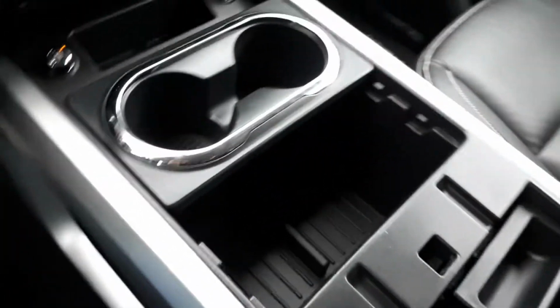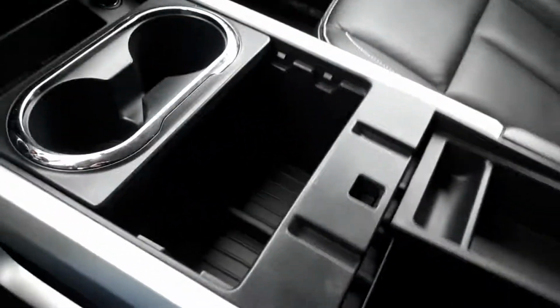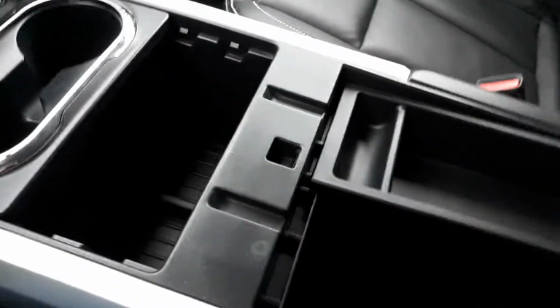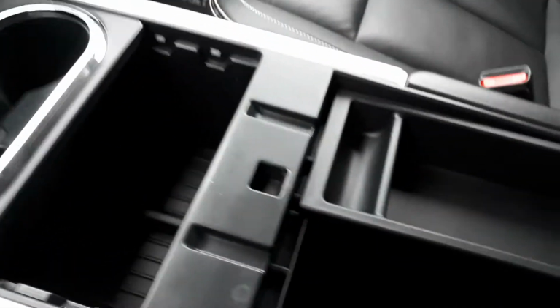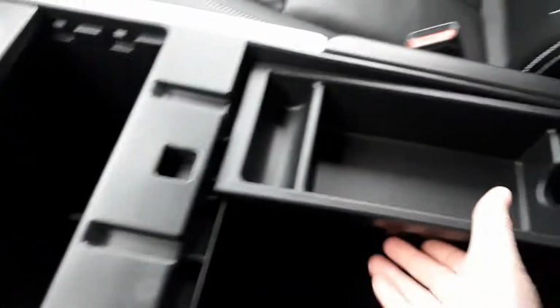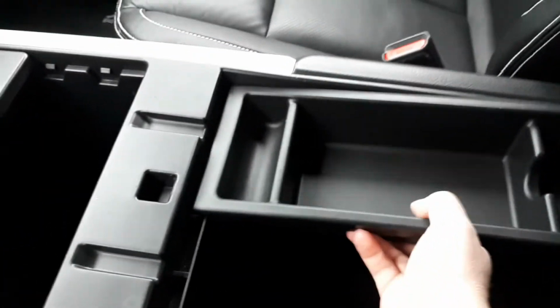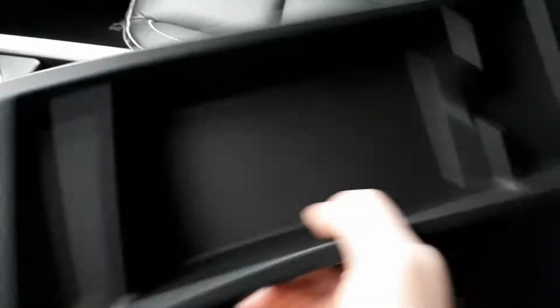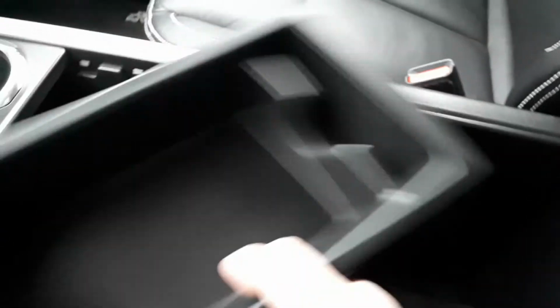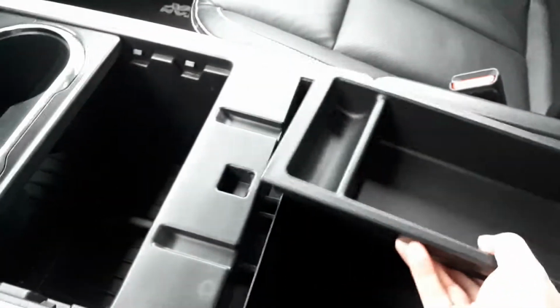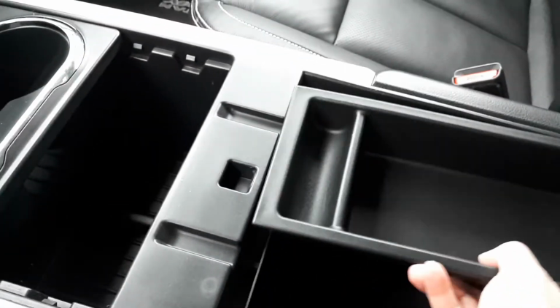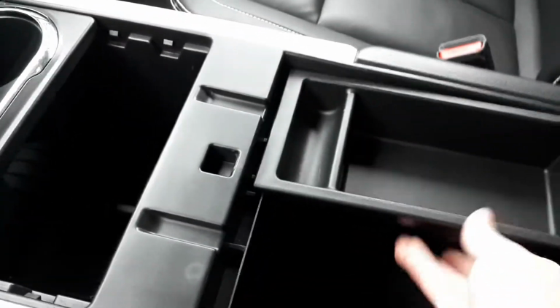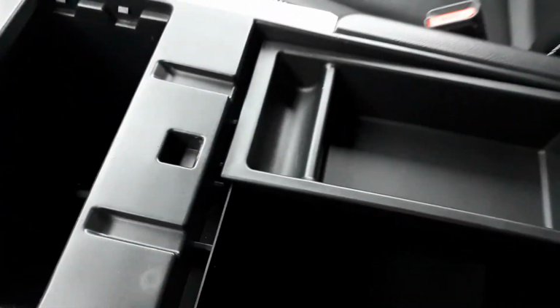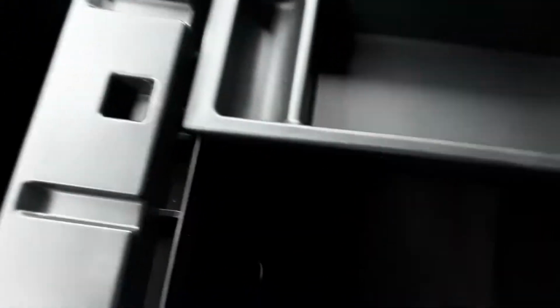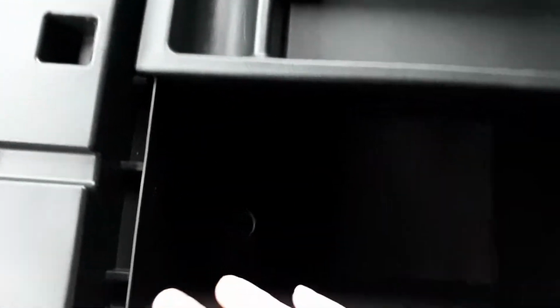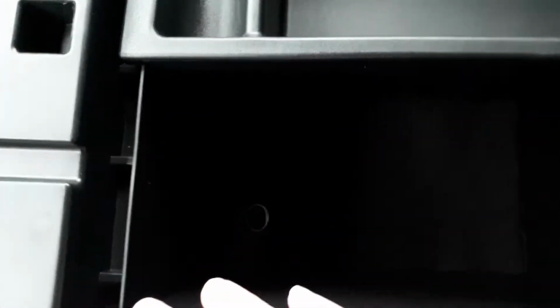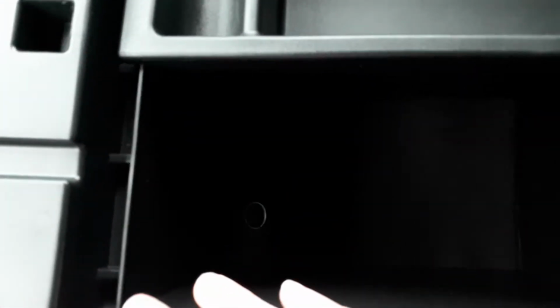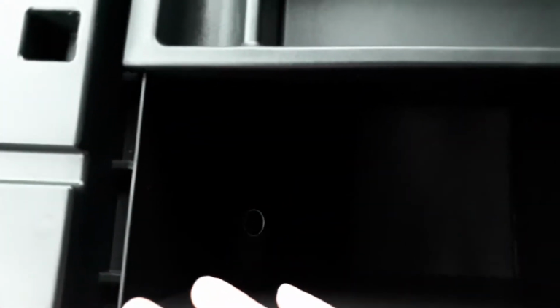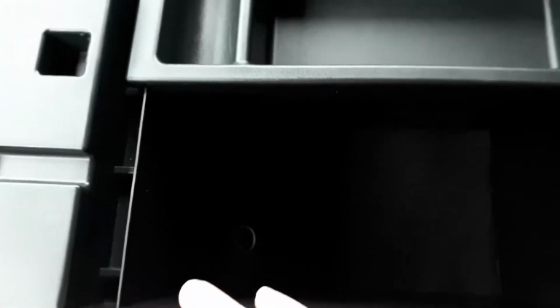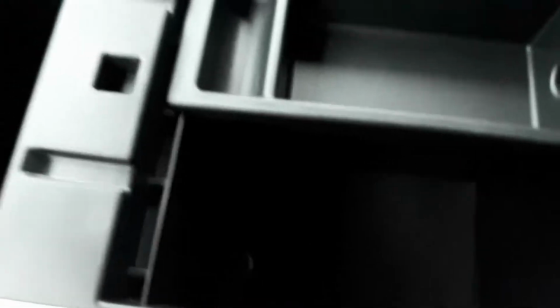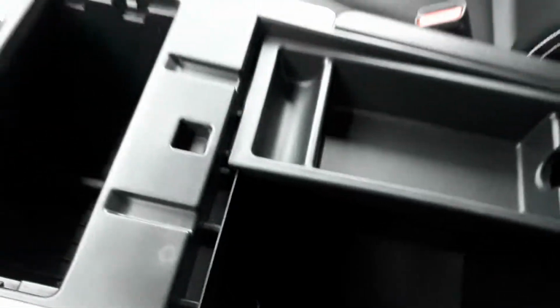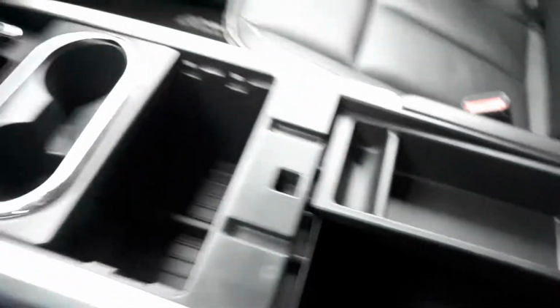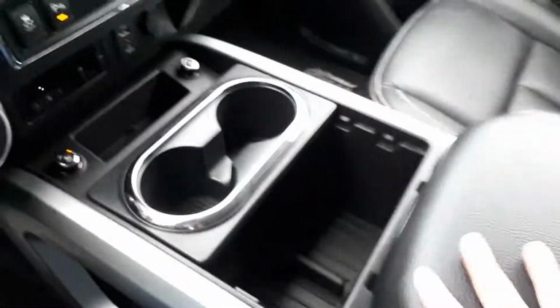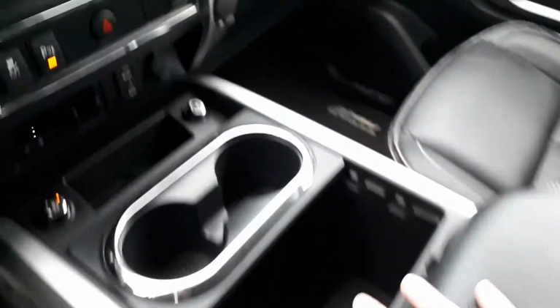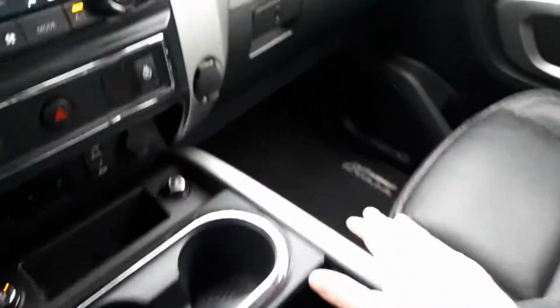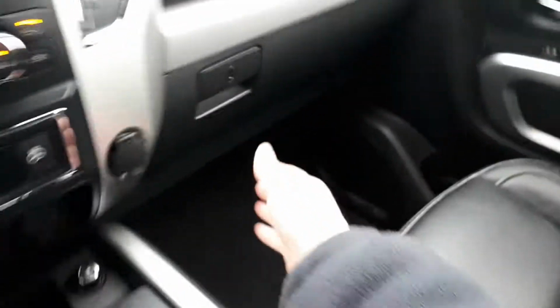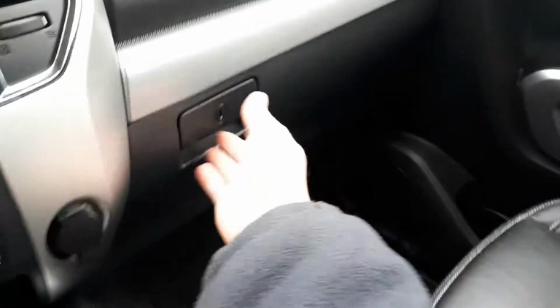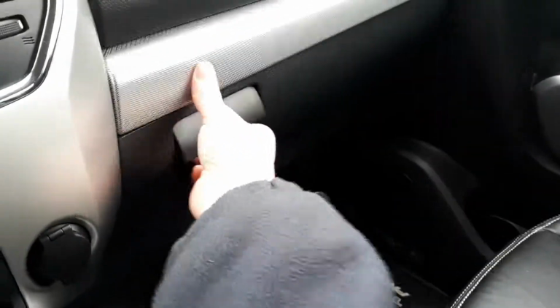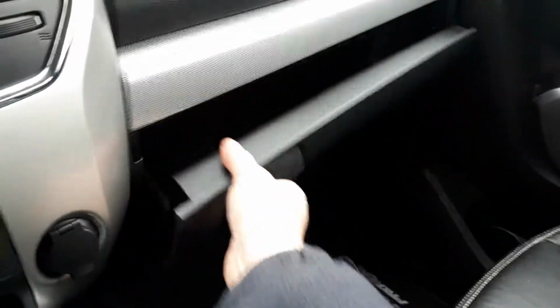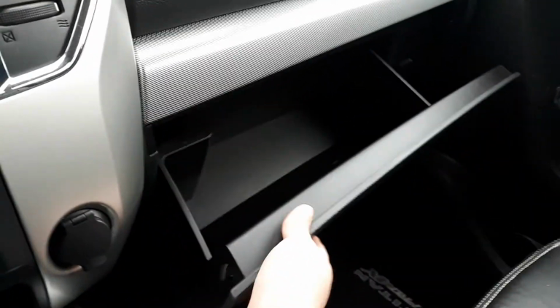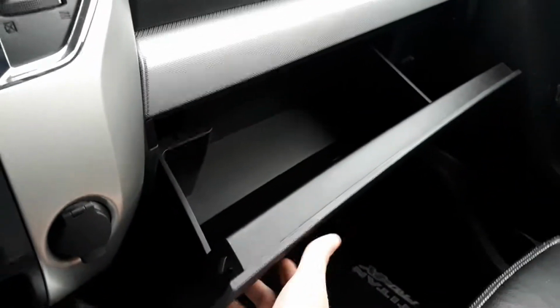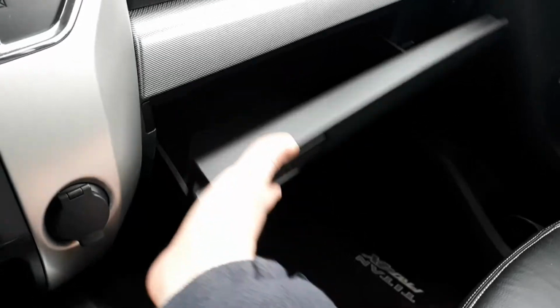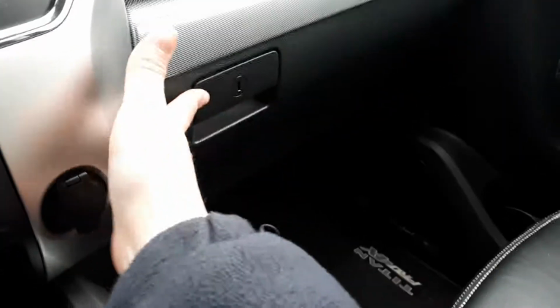Your console has a little removable cubby, and we also have a 12-volt down there too. We have a nice big glove box for lots of storage space.